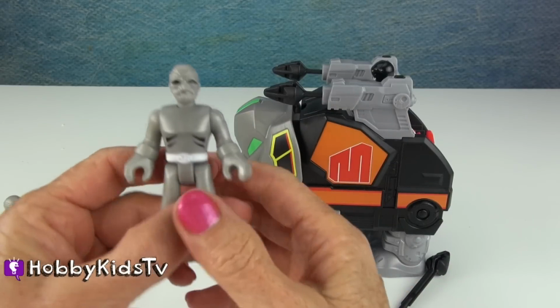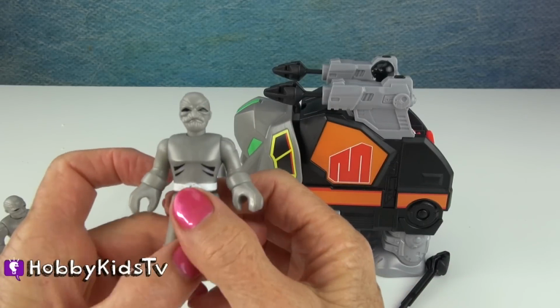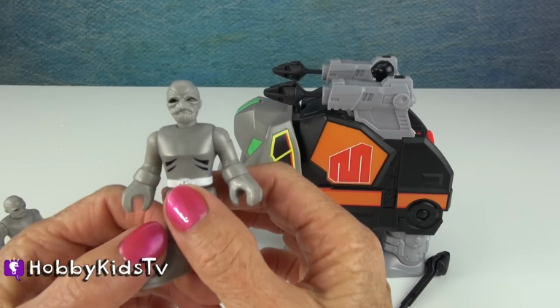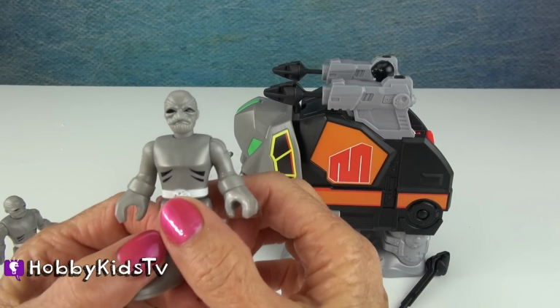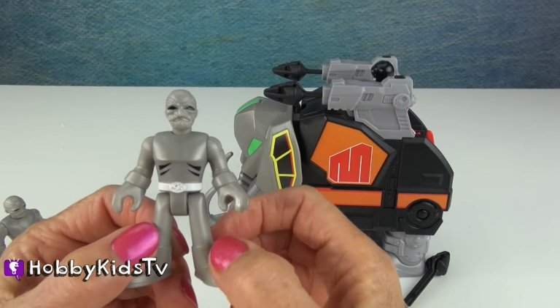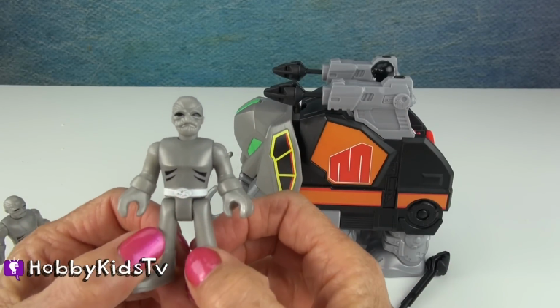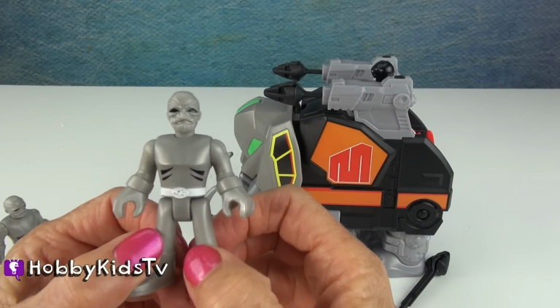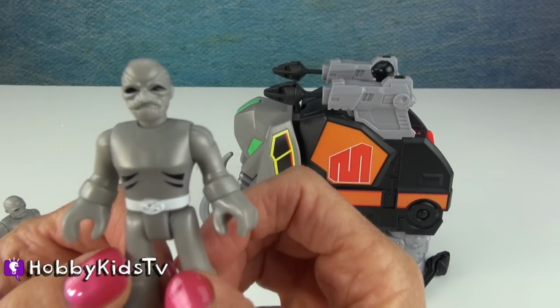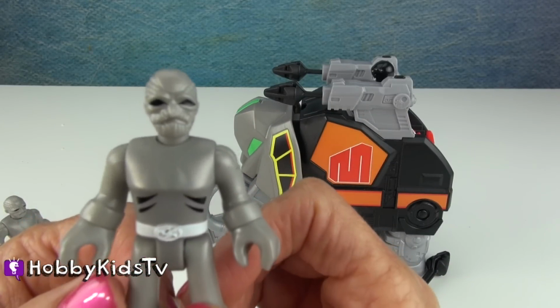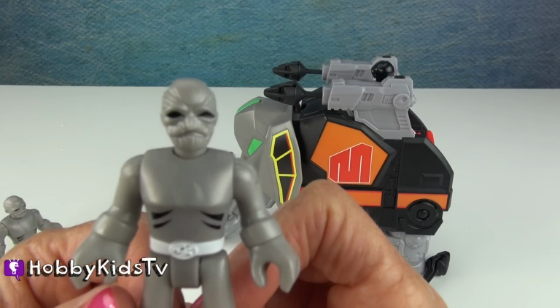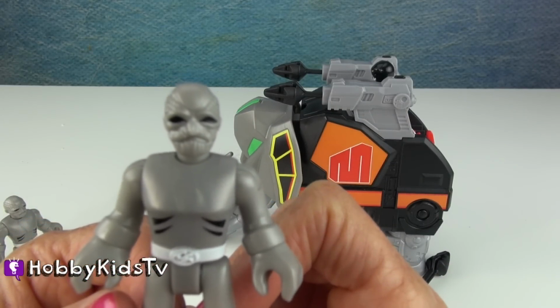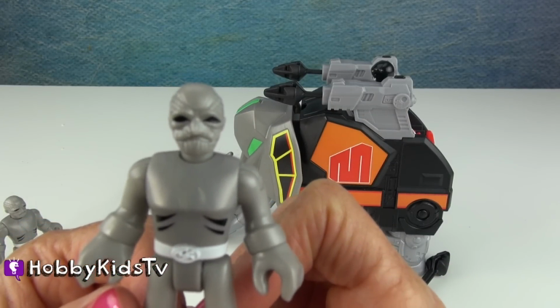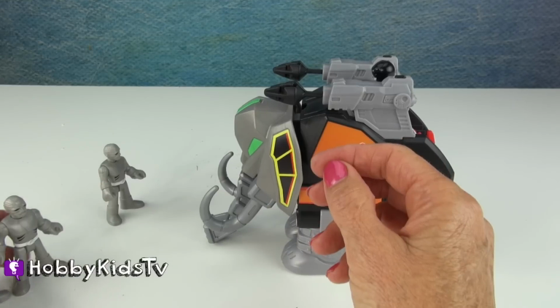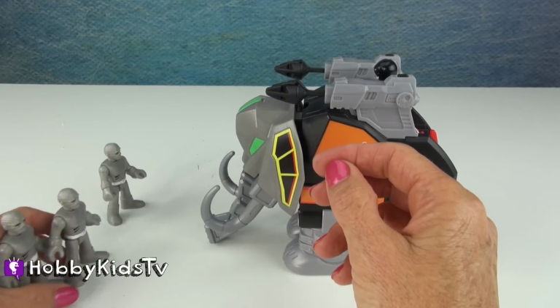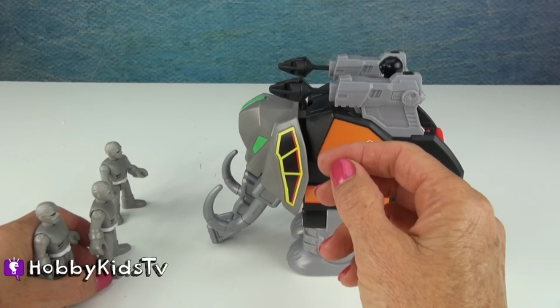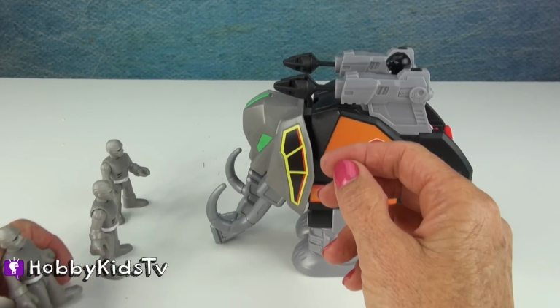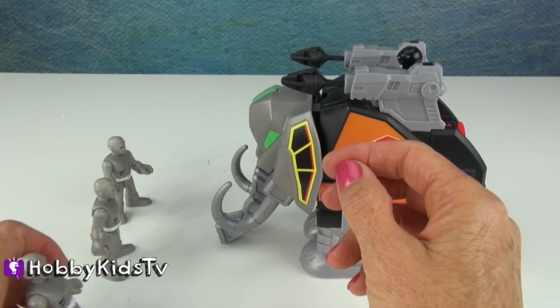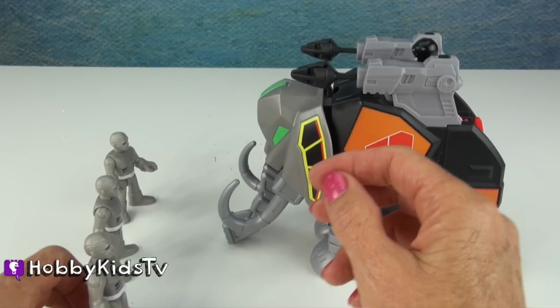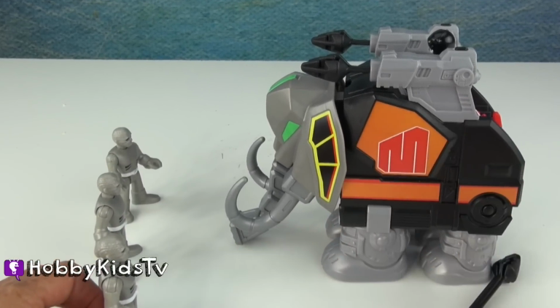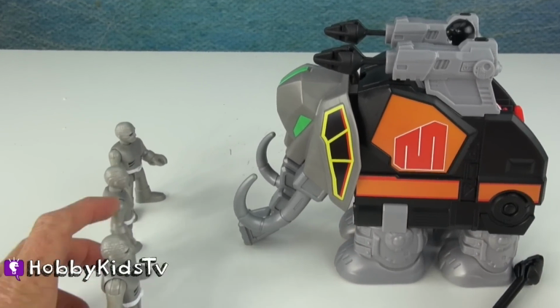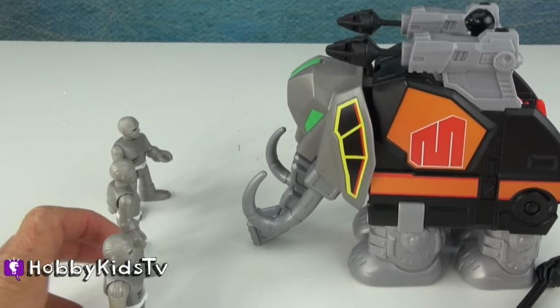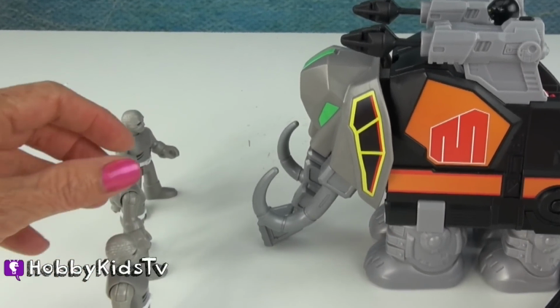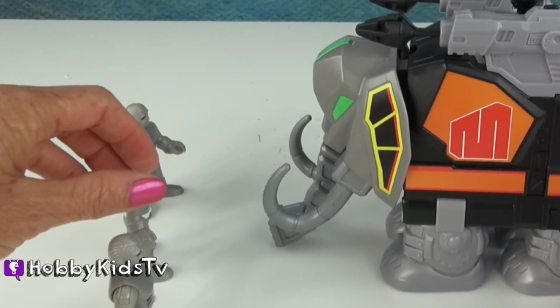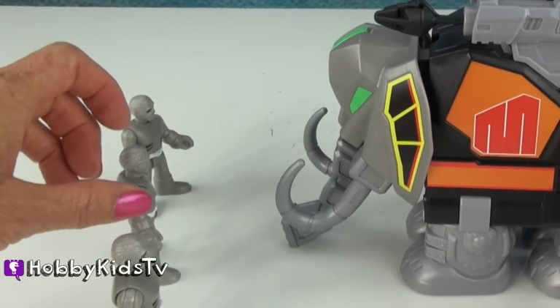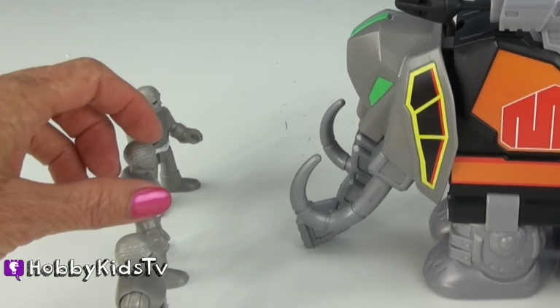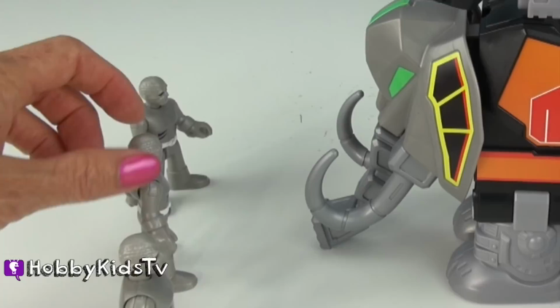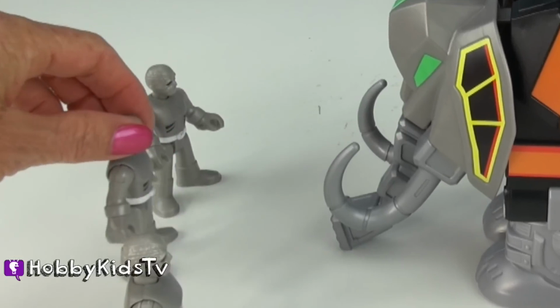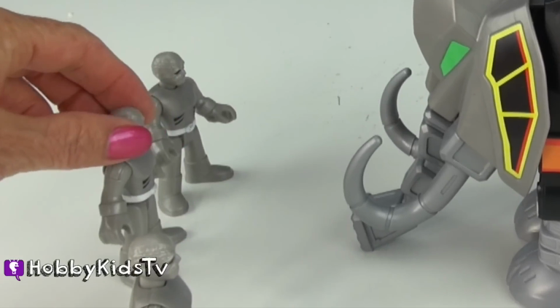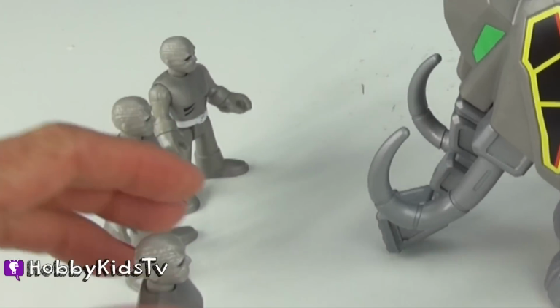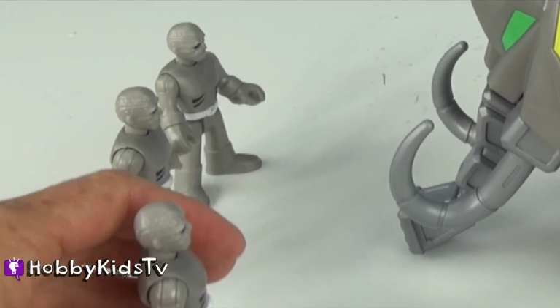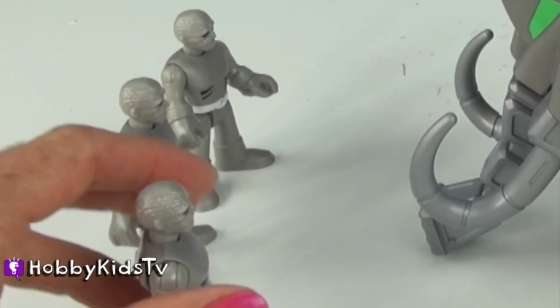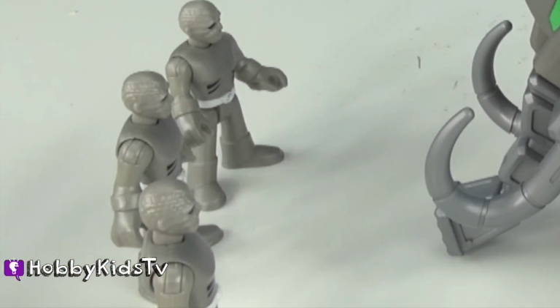These are our Putty Patrol guys. They're the bad dudes. Now we have our bad guys. They come three Putty Patrol in a package.